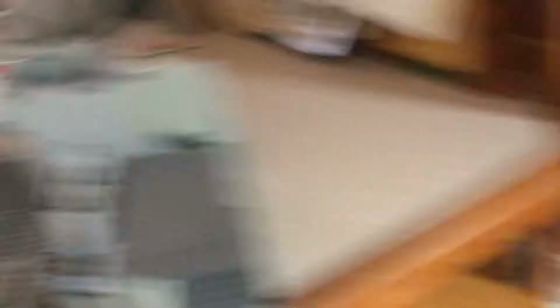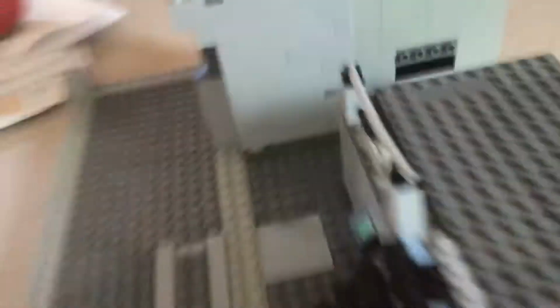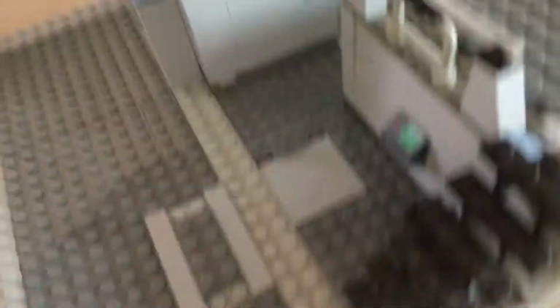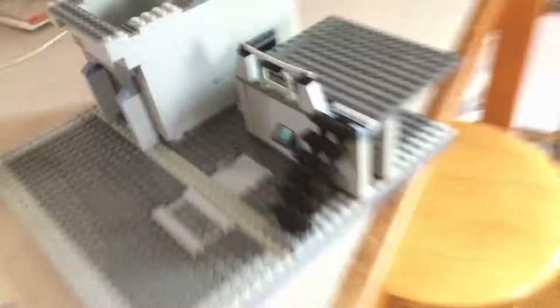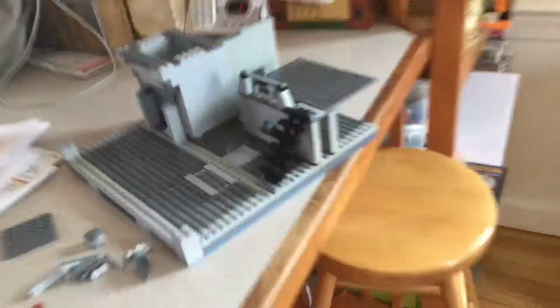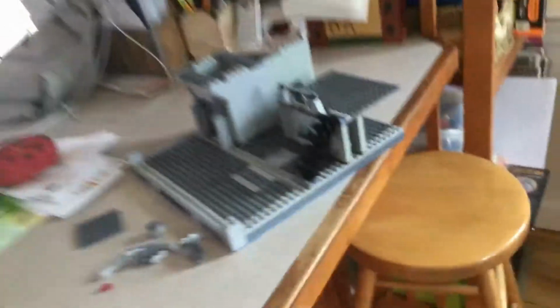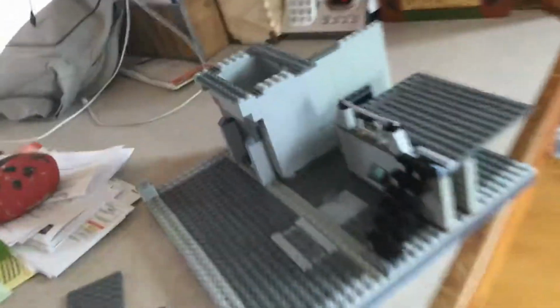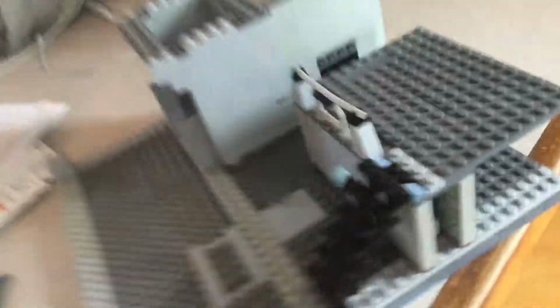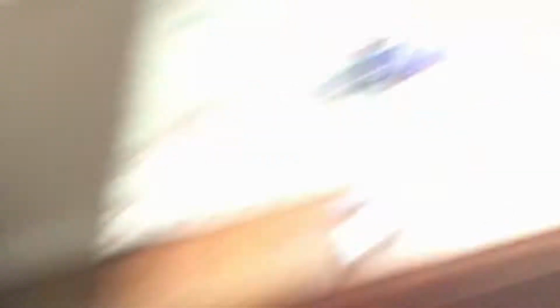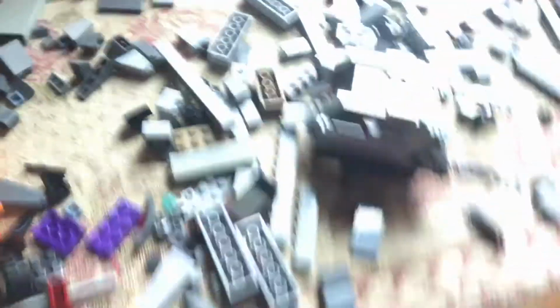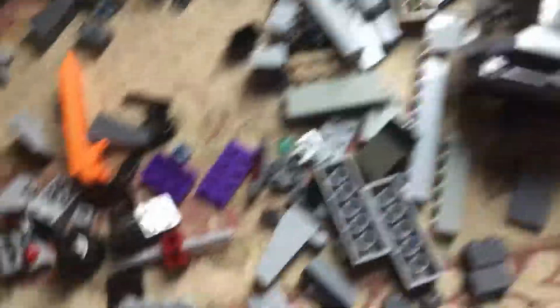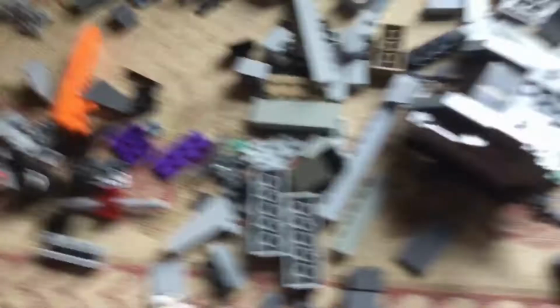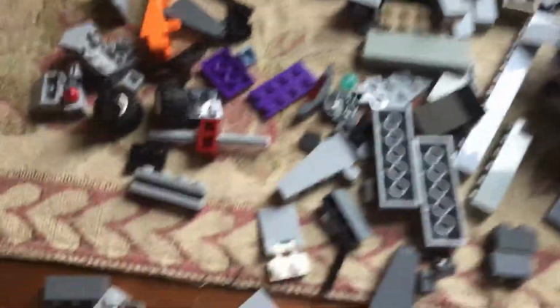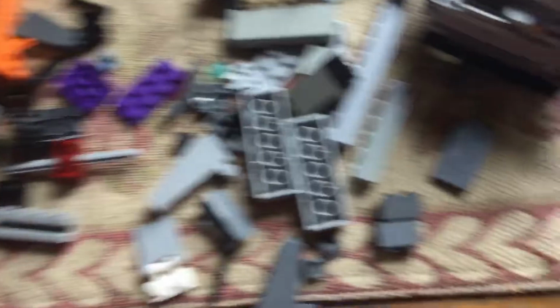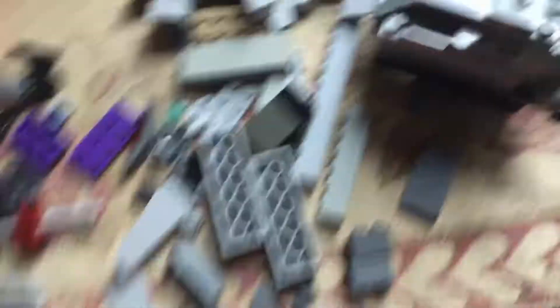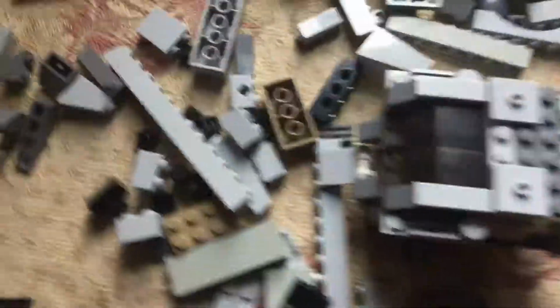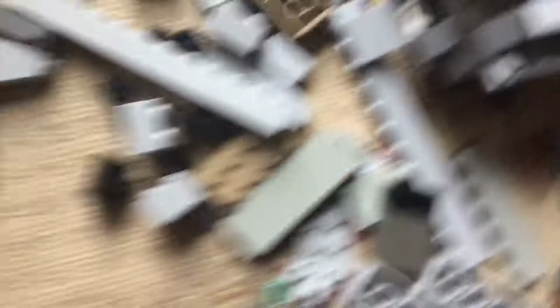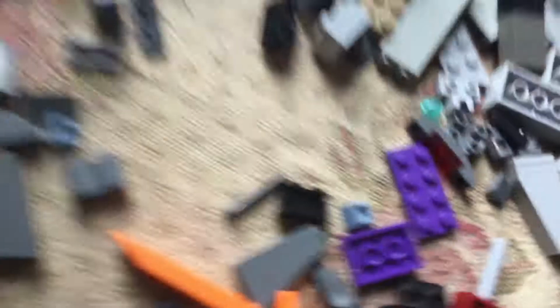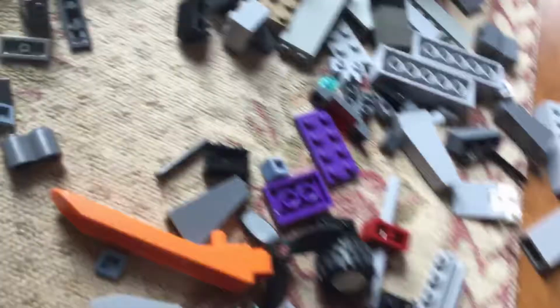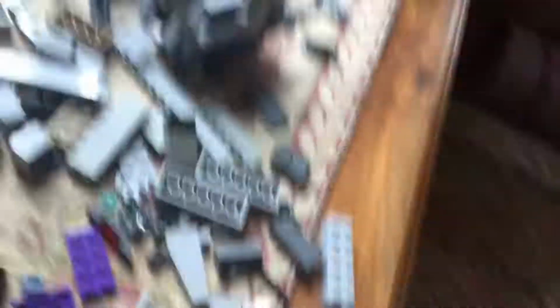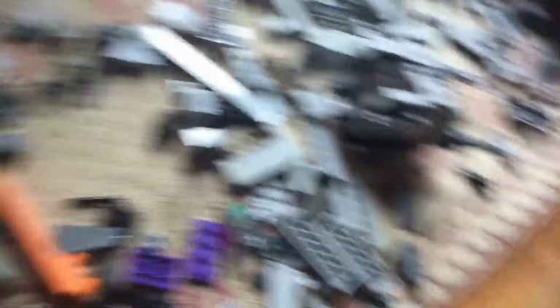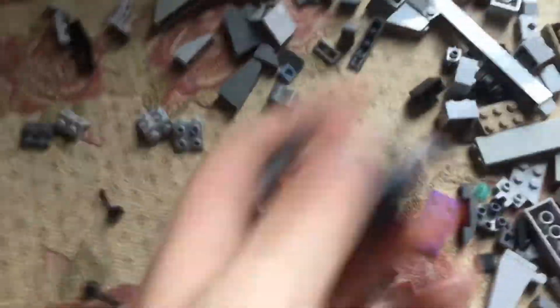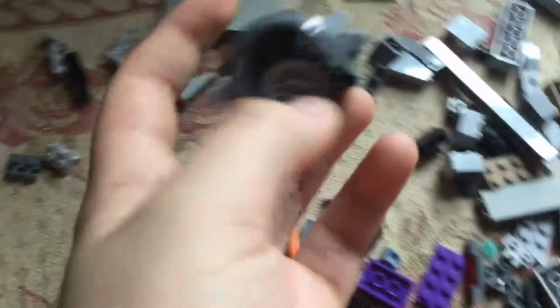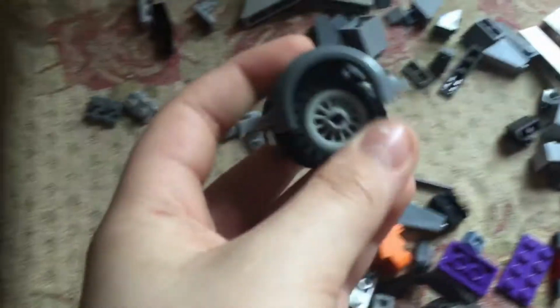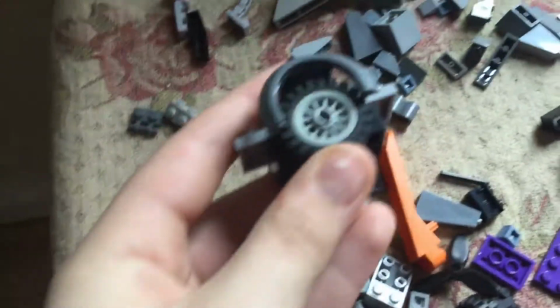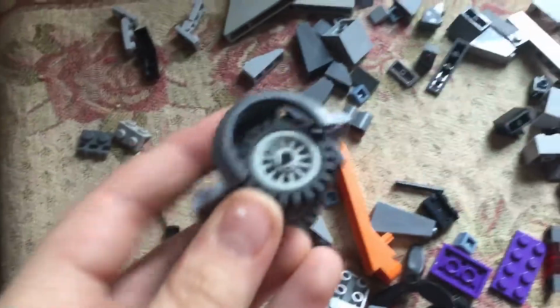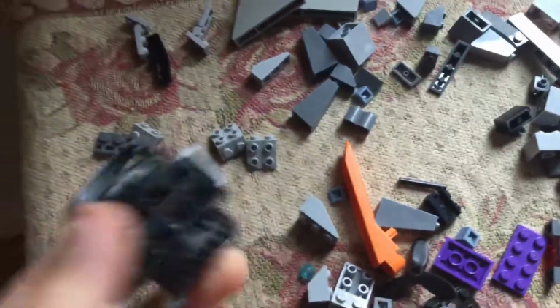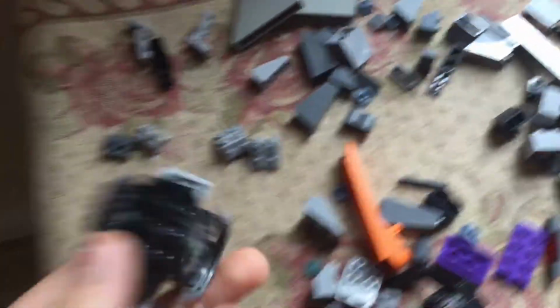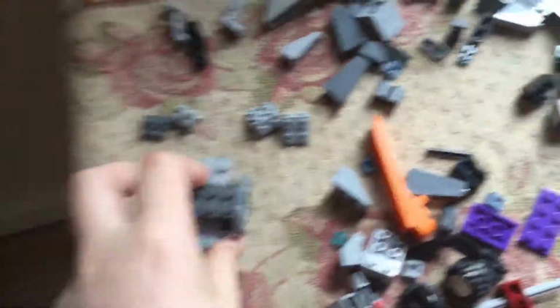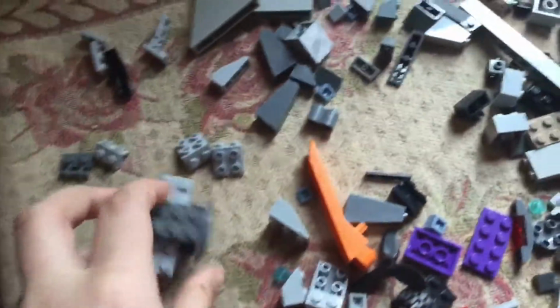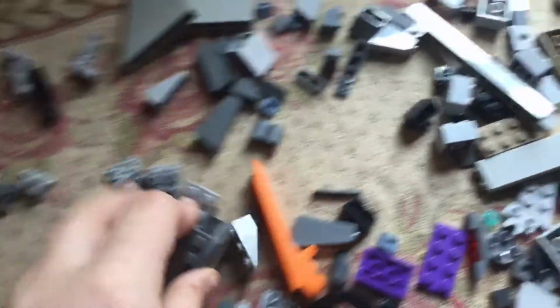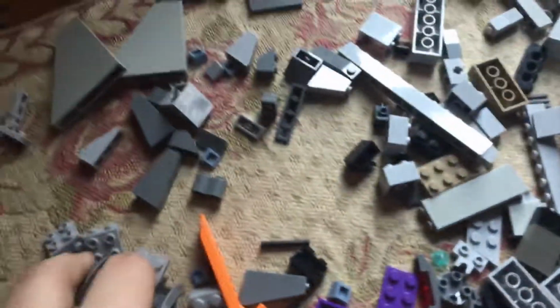Then moving over here, sneak peek. I've been doing some progress on this. Also, I finally found these wheels so I can probably do something with them — that's more World War II-y style.